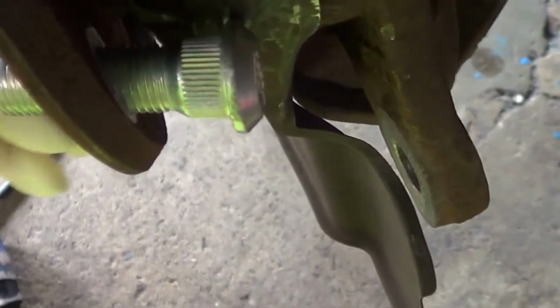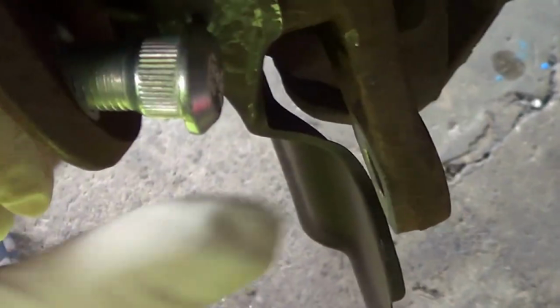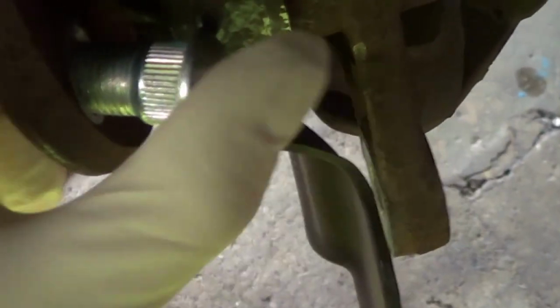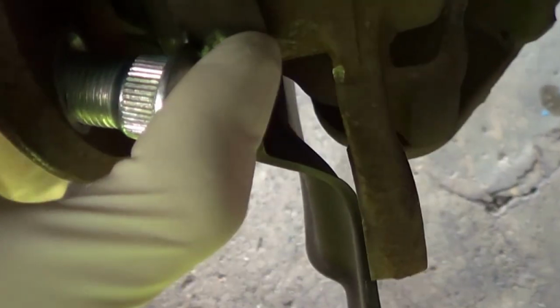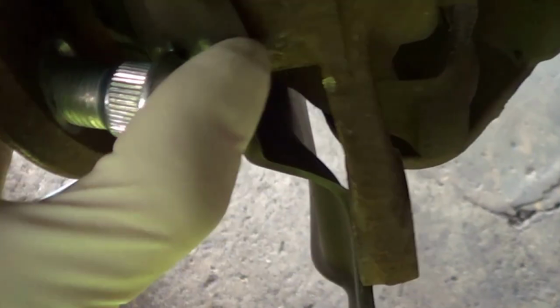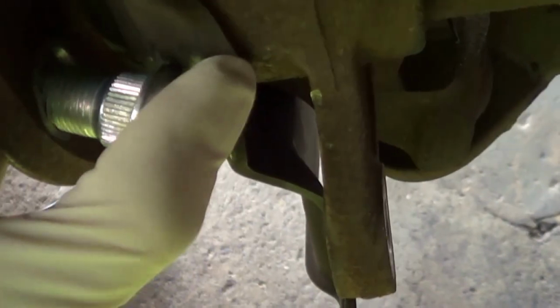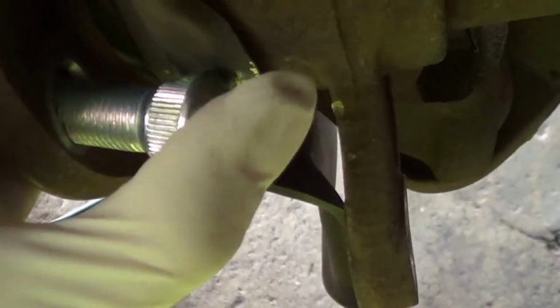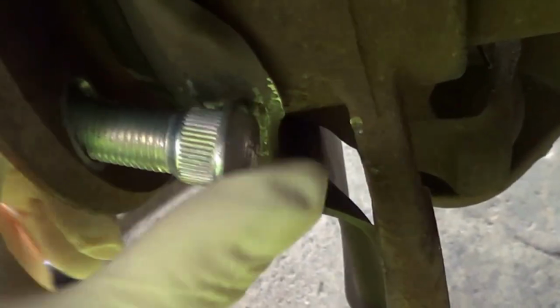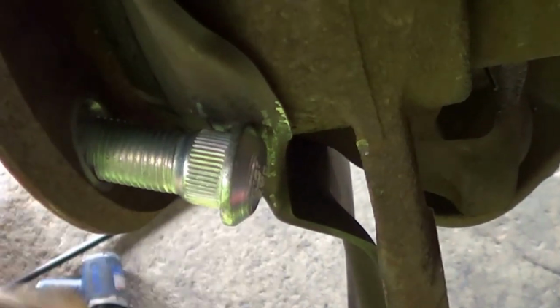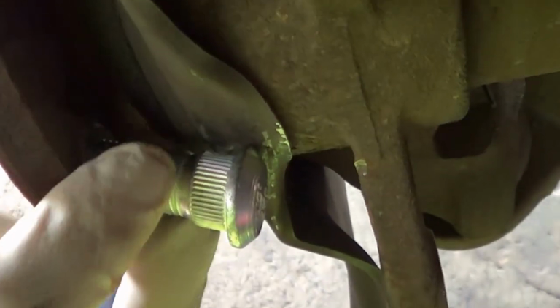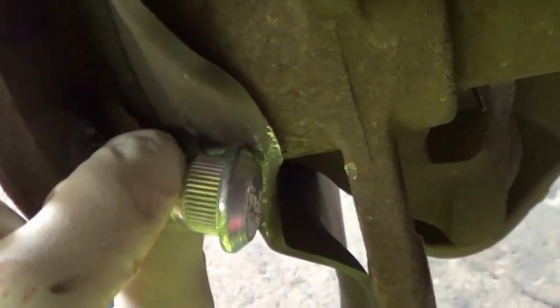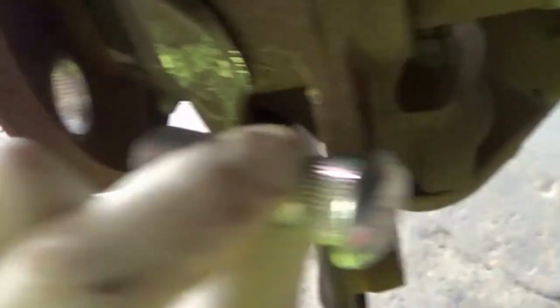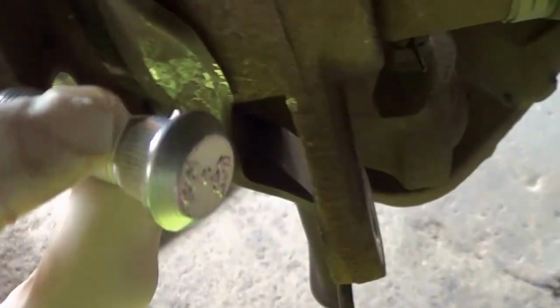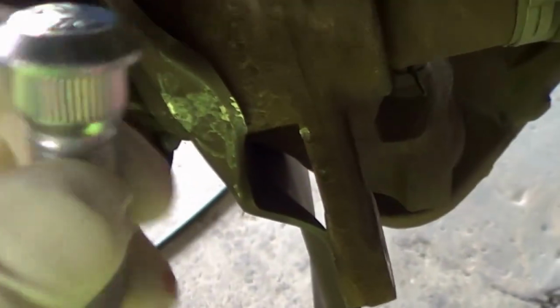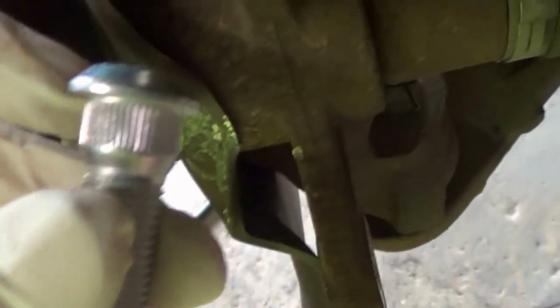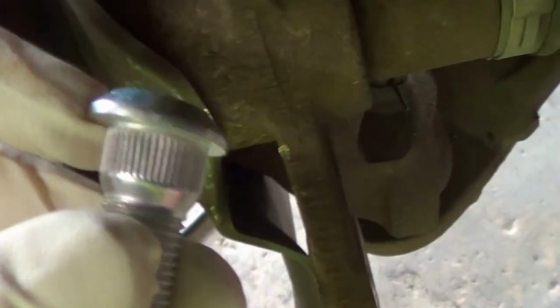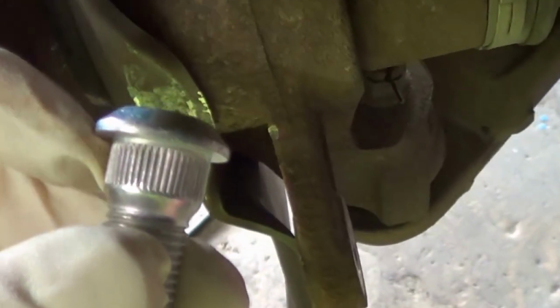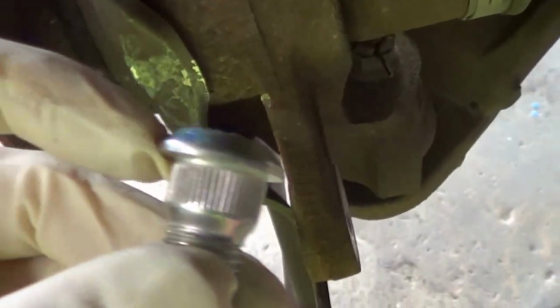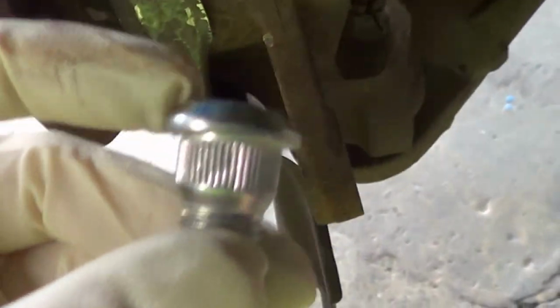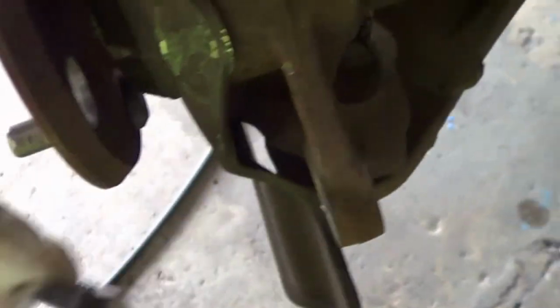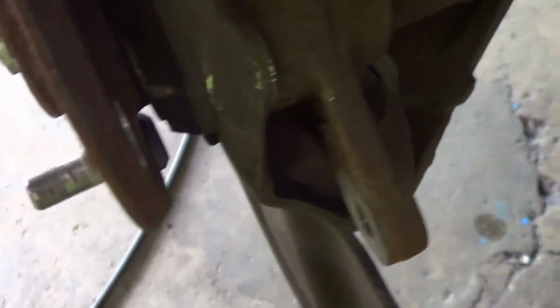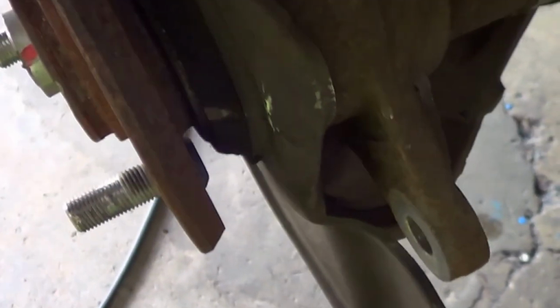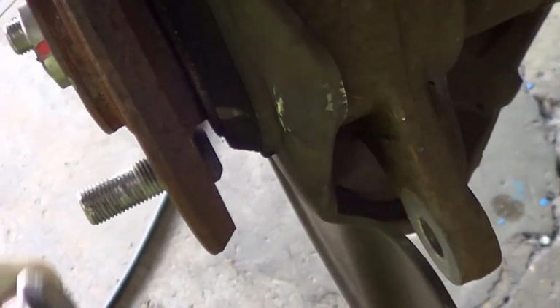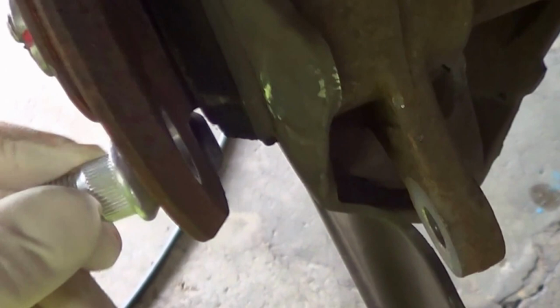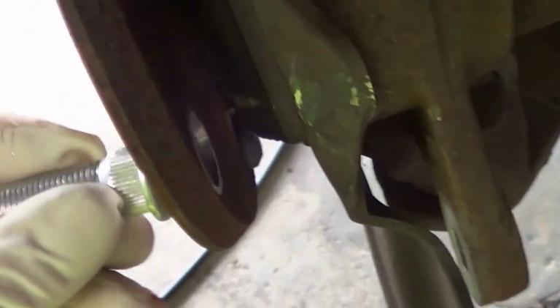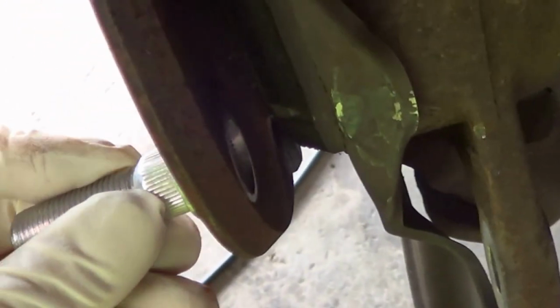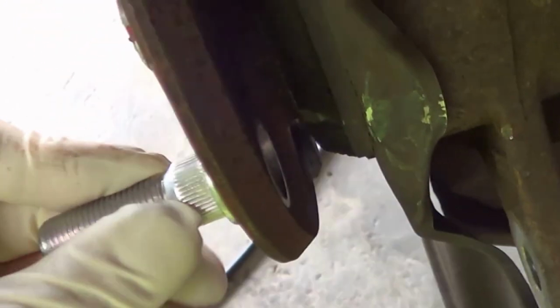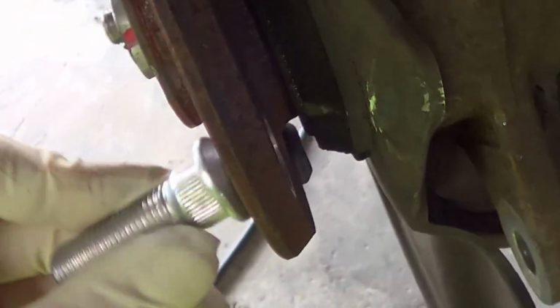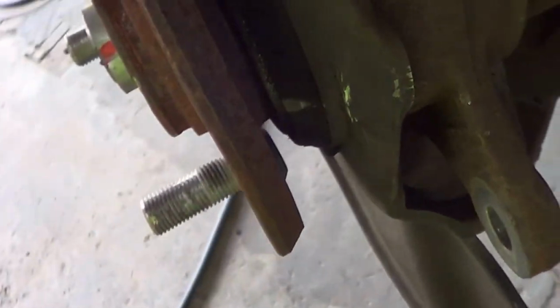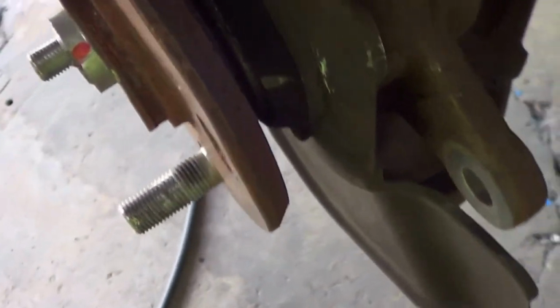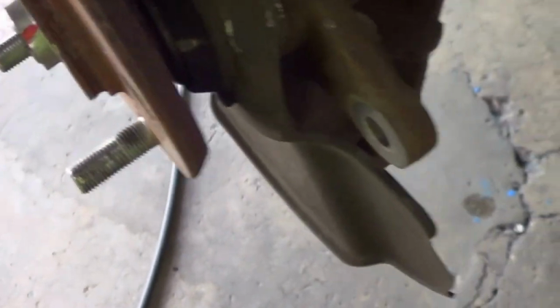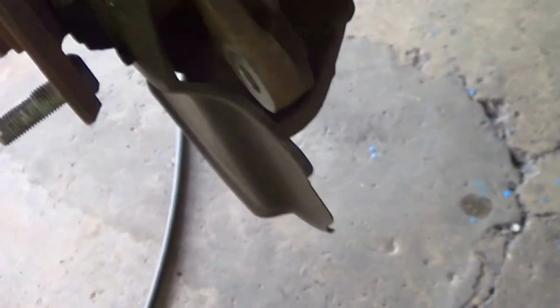Getting a little bit of interference here, so I'm gonna remove some material from the back of this stud. It should slide right in there.